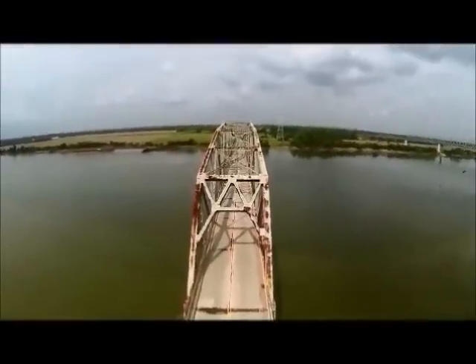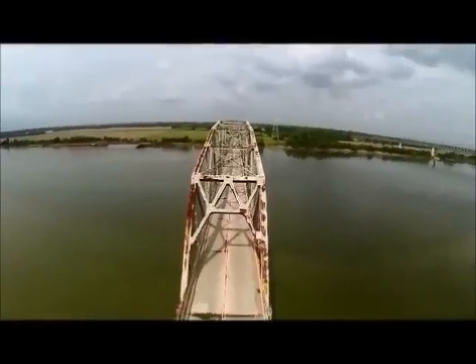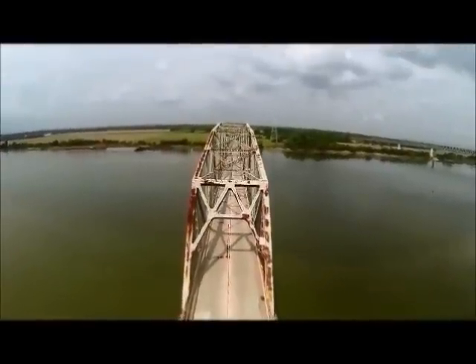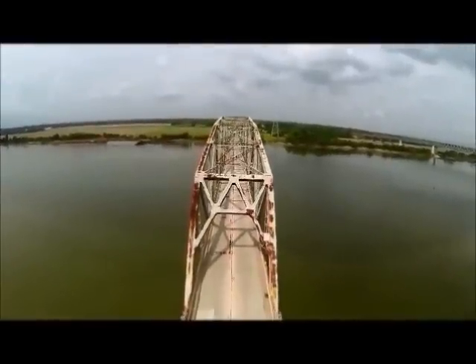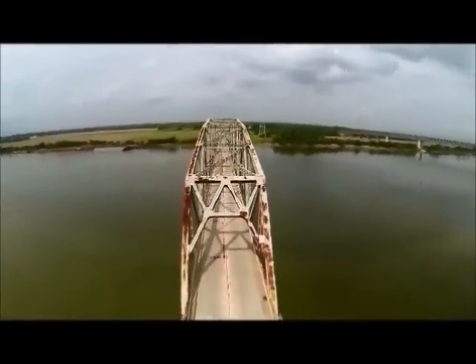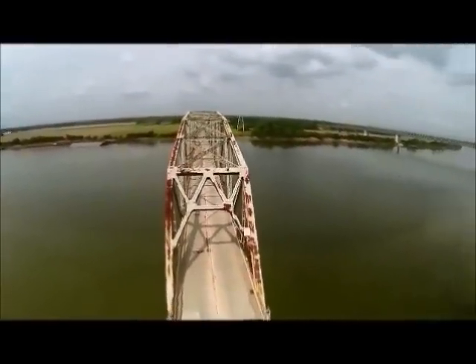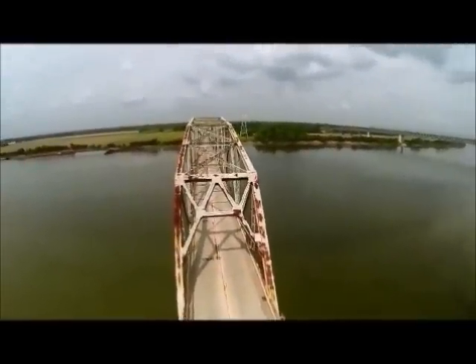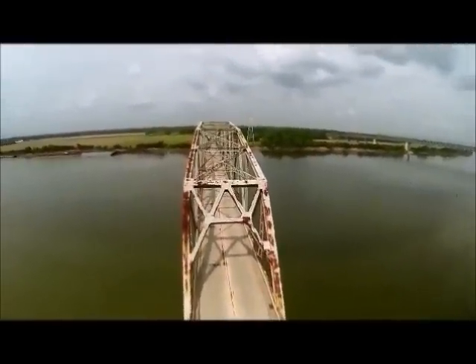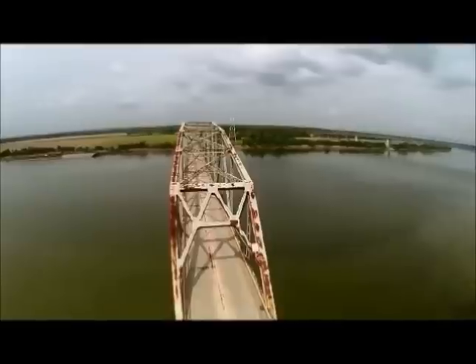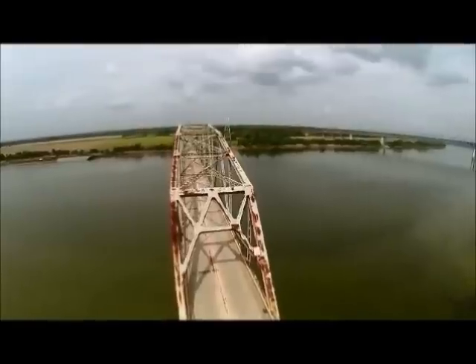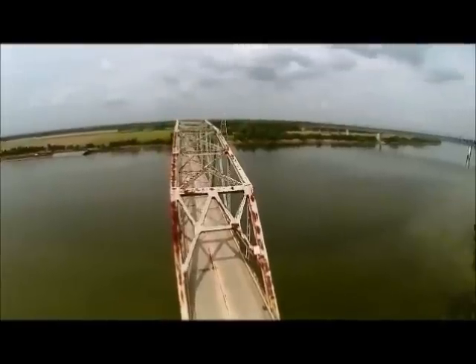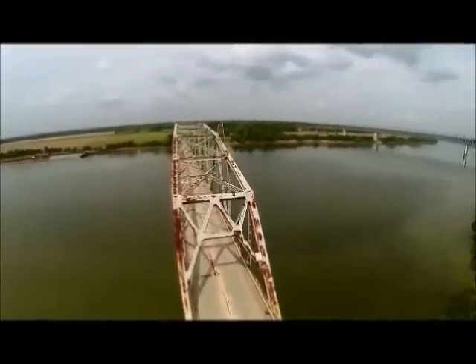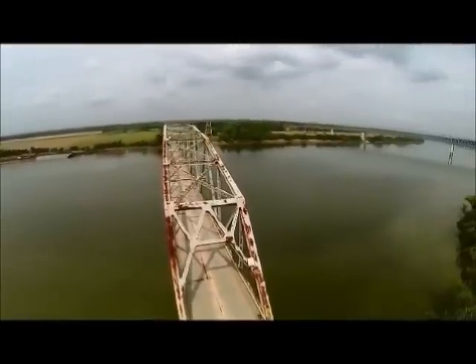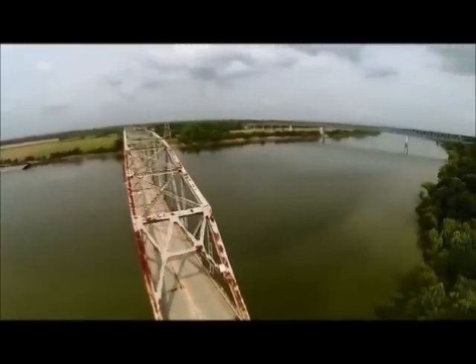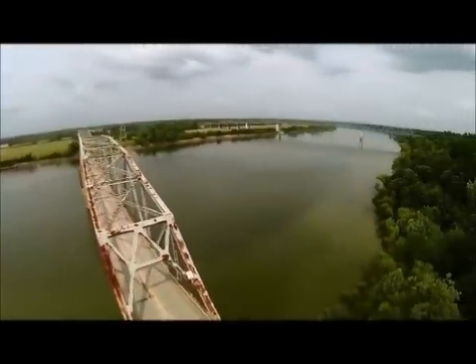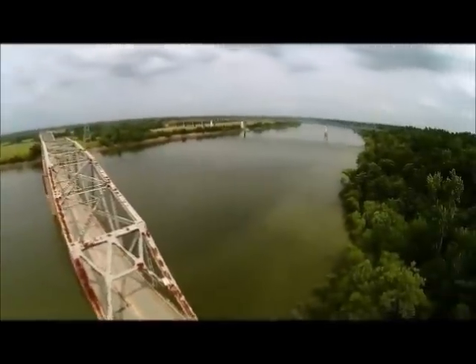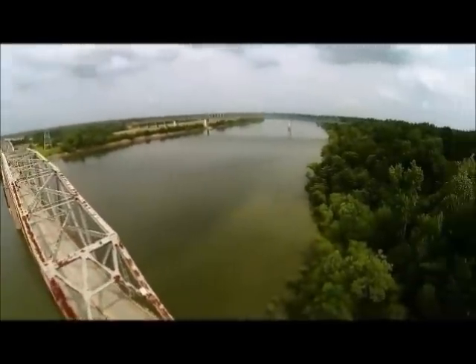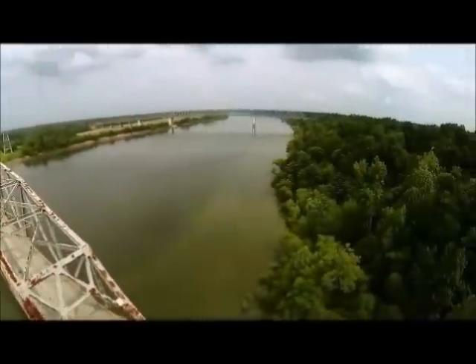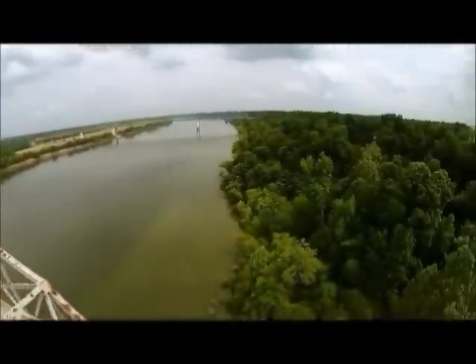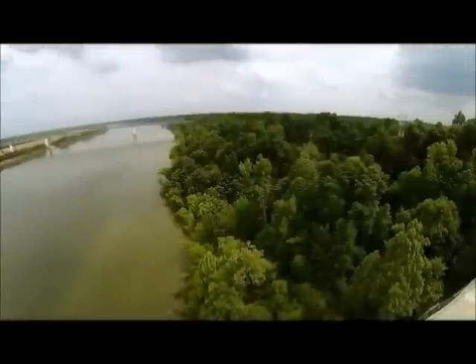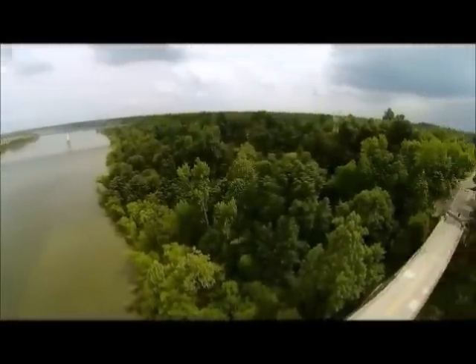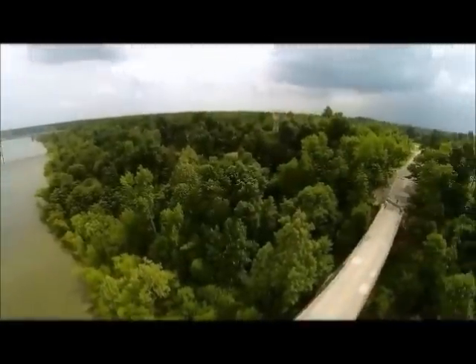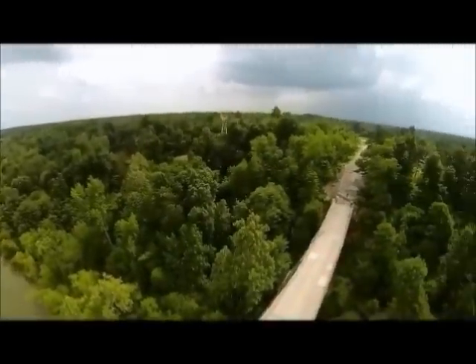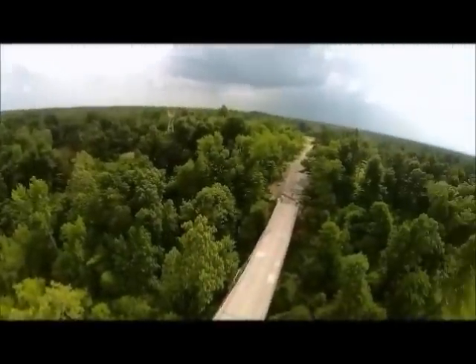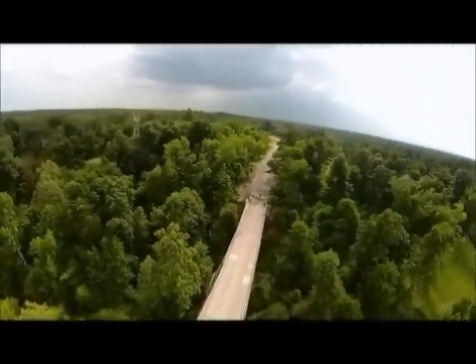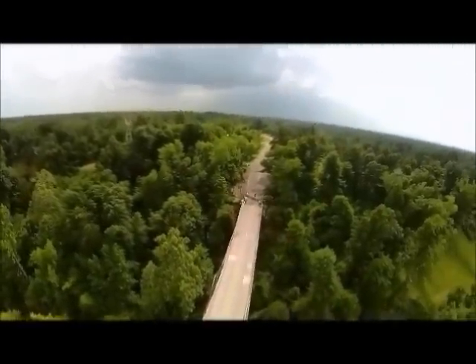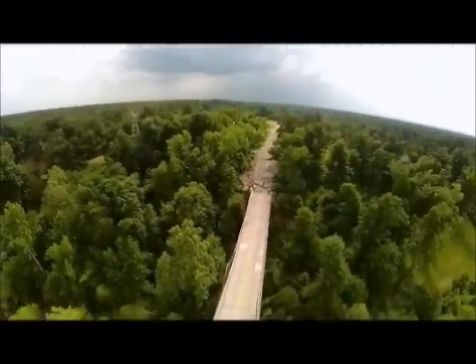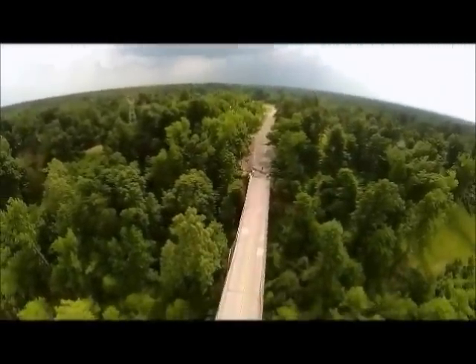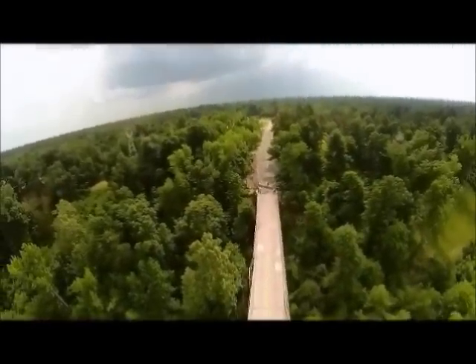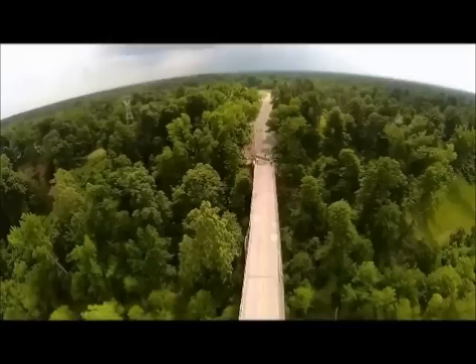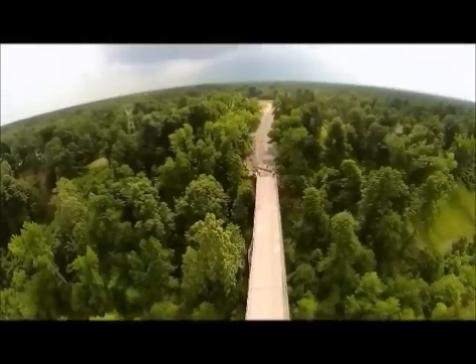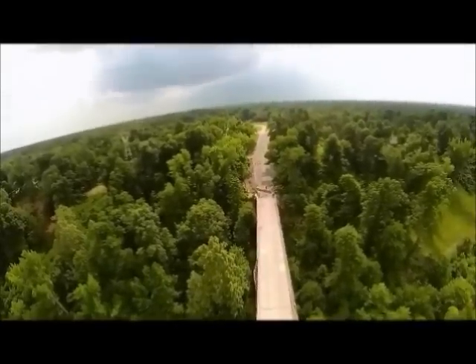Looking at the bigger picture here, if the first and second piers continue to rotate, thus causing the girders to fall, a domino effect could take place, causing the main truss of the bridge to collapse into the river. If this were to happen, barge traffic could be disrupted.